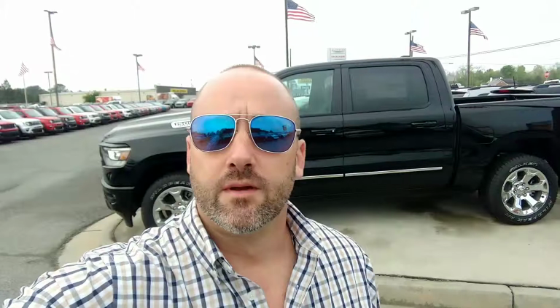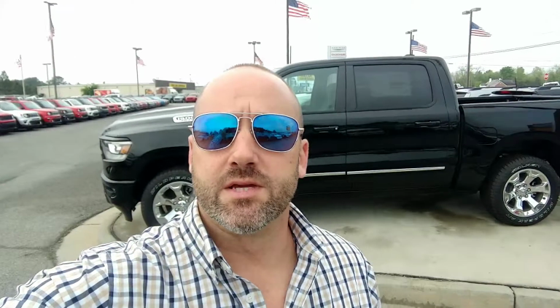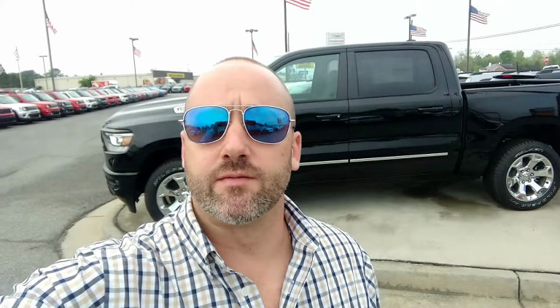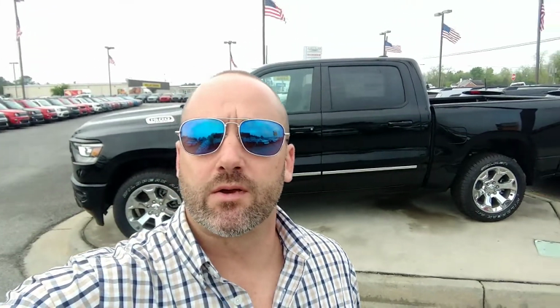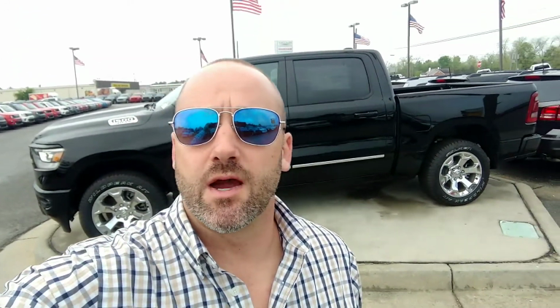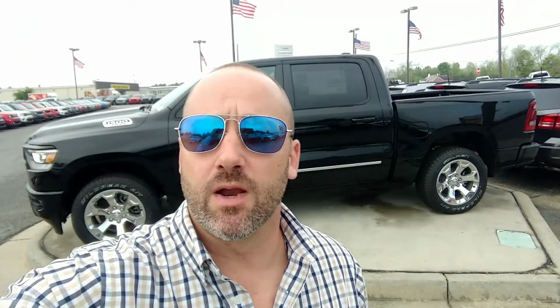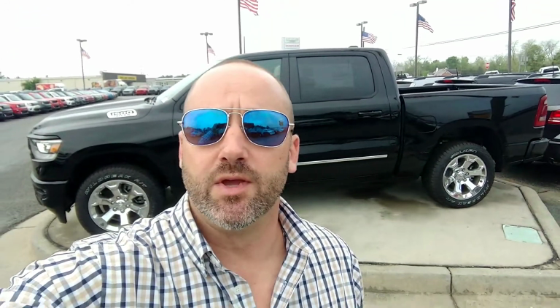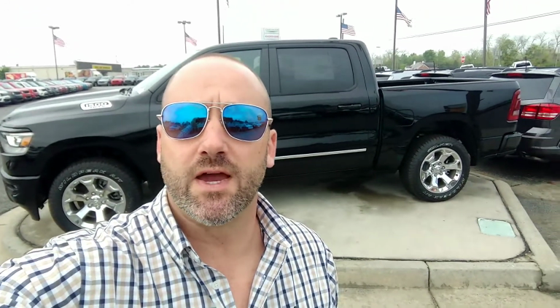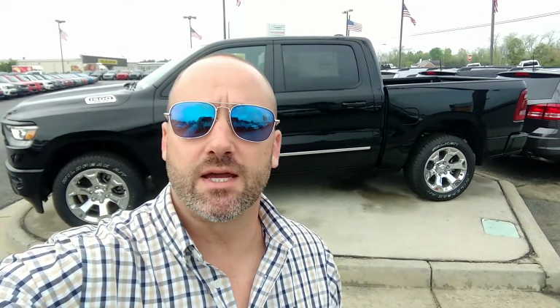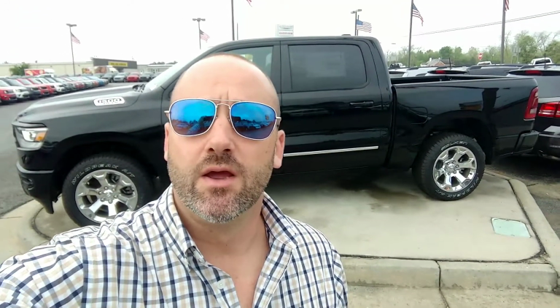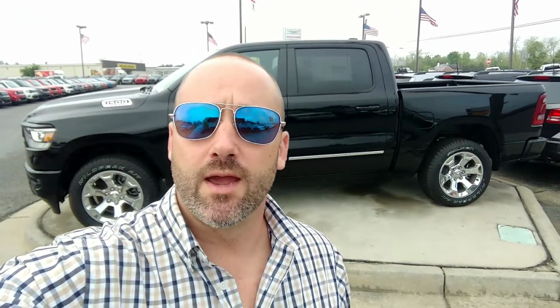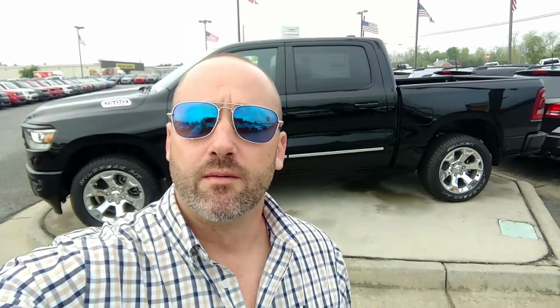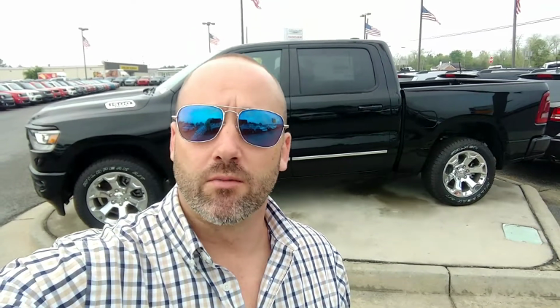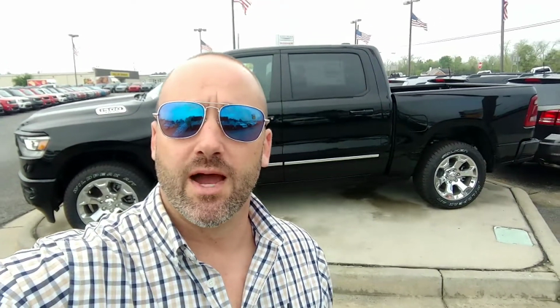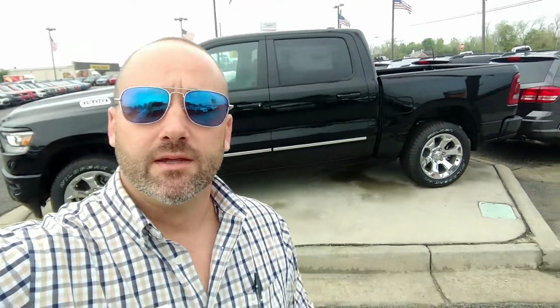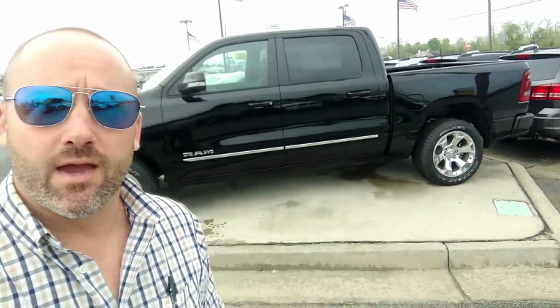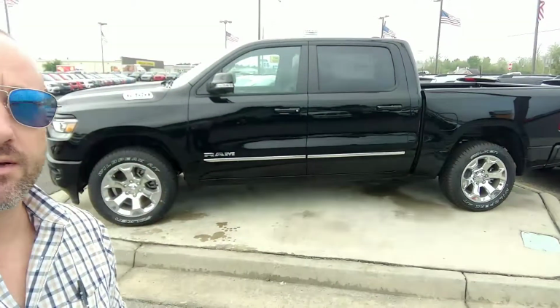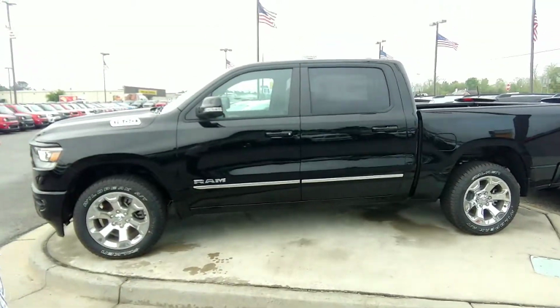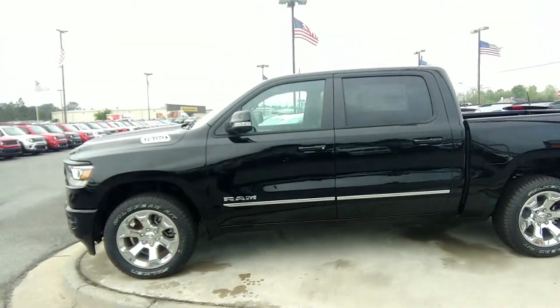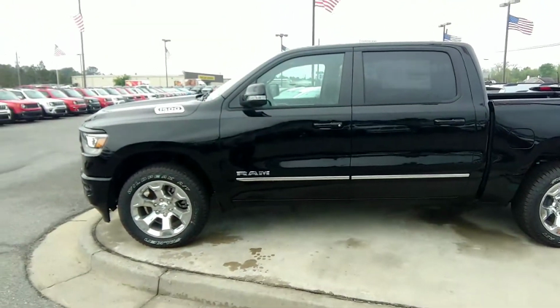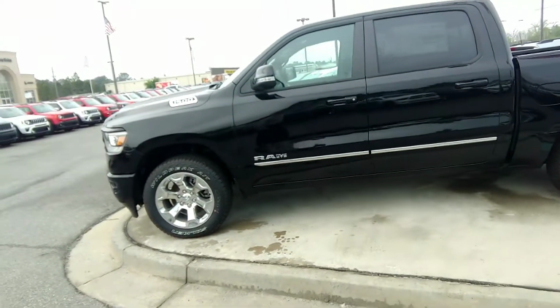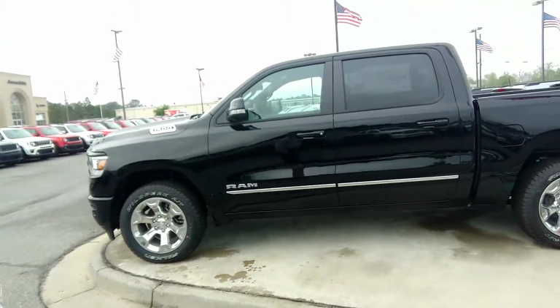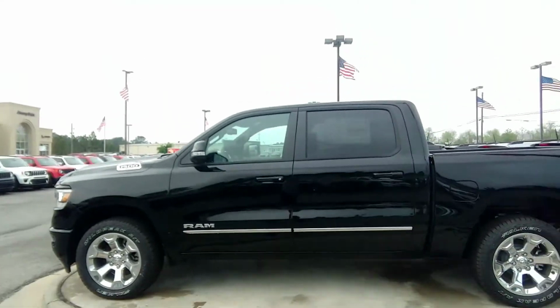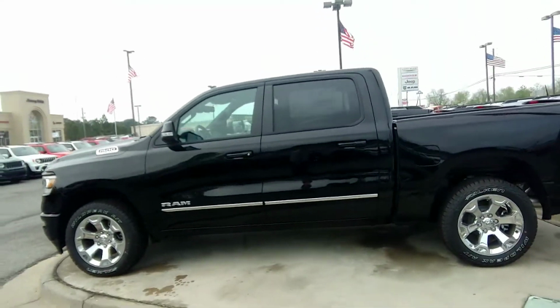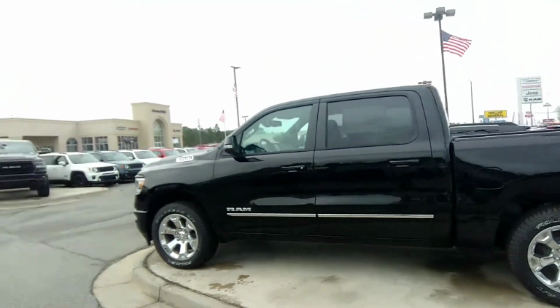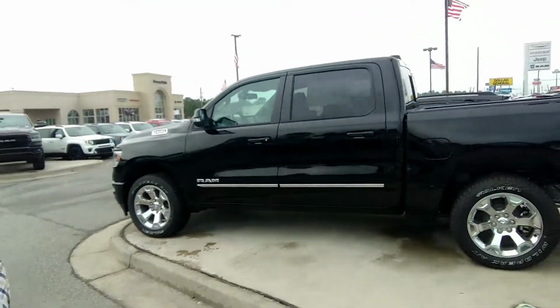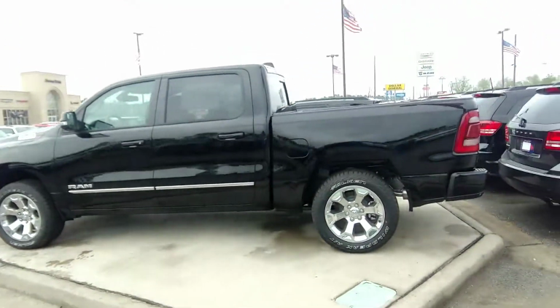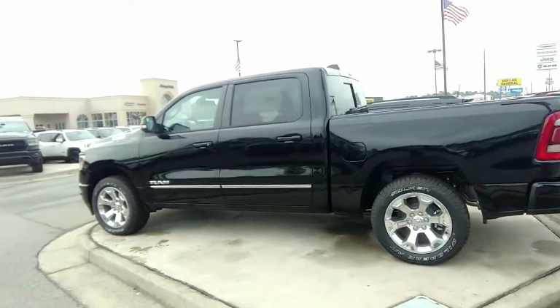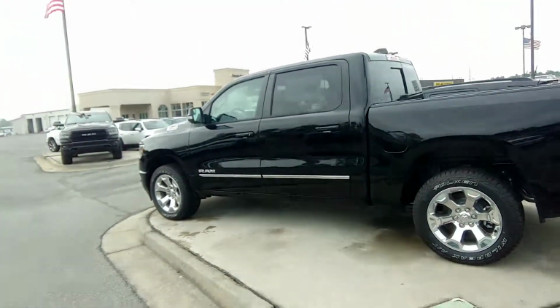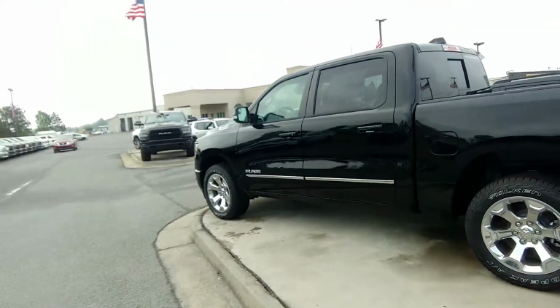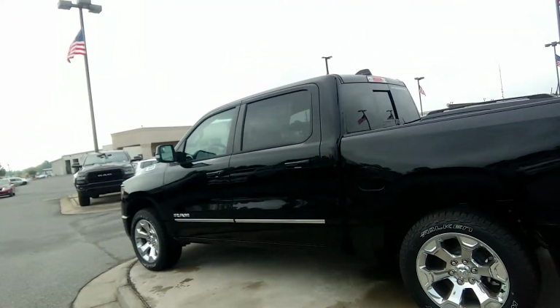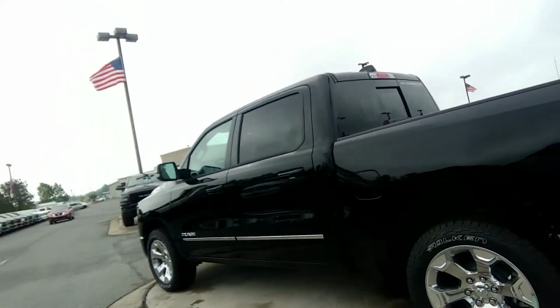Hey Ben, Chet Daniel here for Jimmy Brick Chrysler Dodge Jeep Ram. Got that beautiful 2019 Ram Big Horn right here behind me, crew cab — beautiful vehicle. We got it sitting right out here by itself on display because it is a gorgeous vehicle.